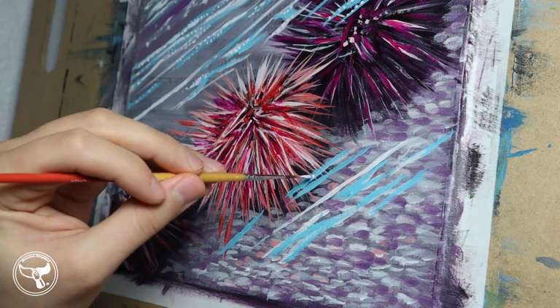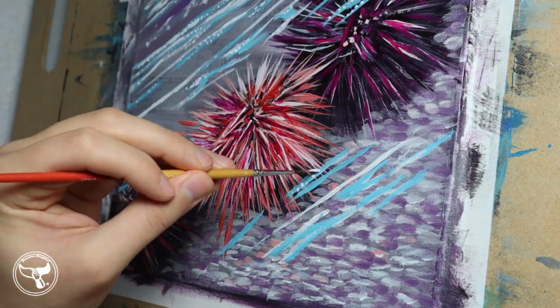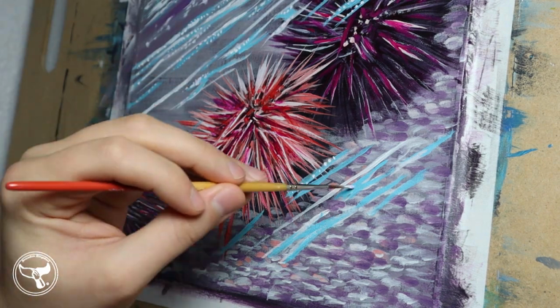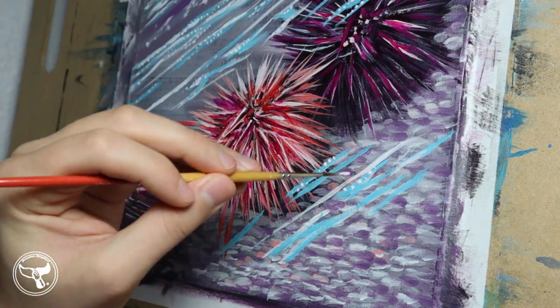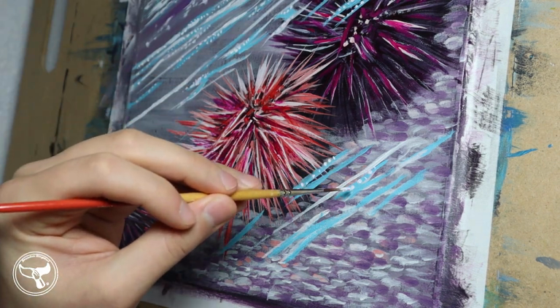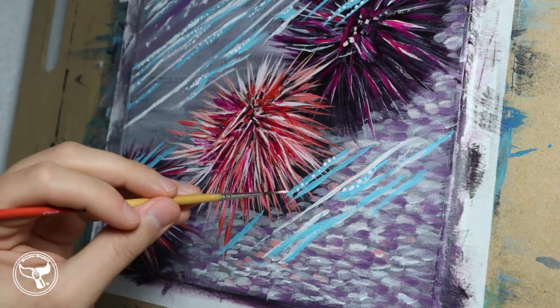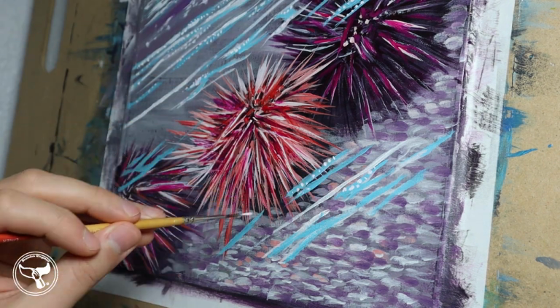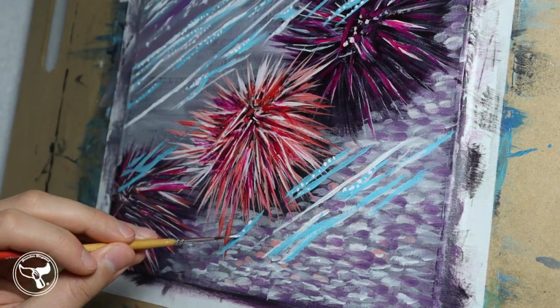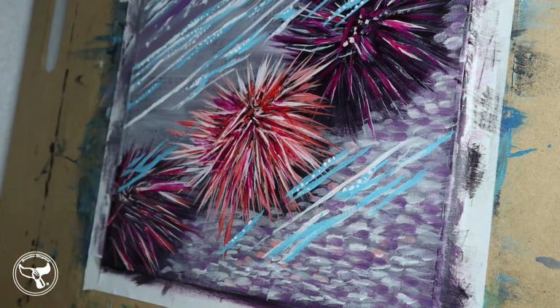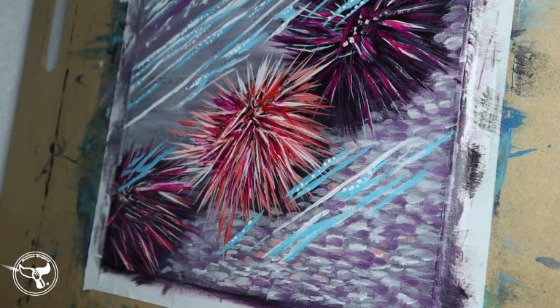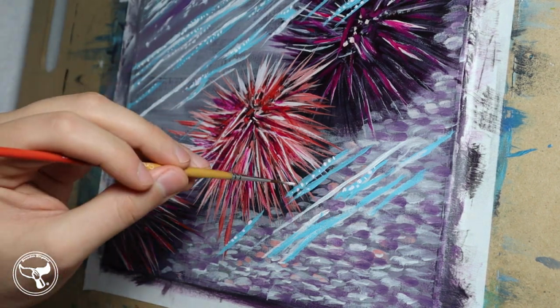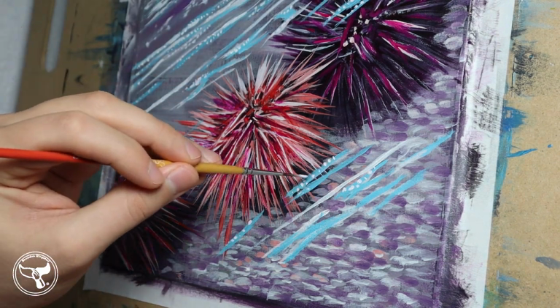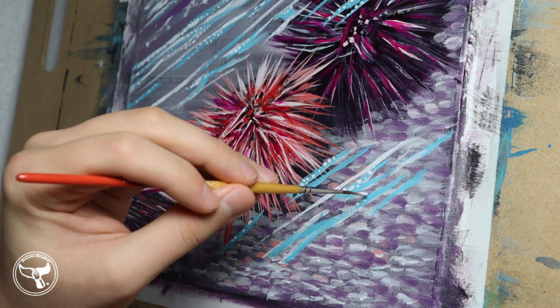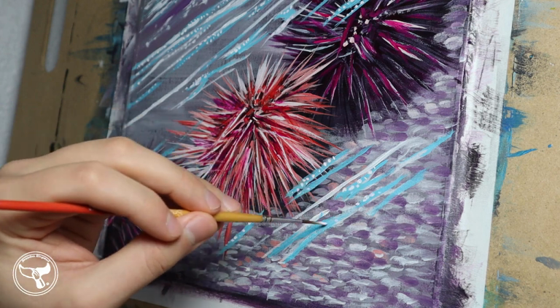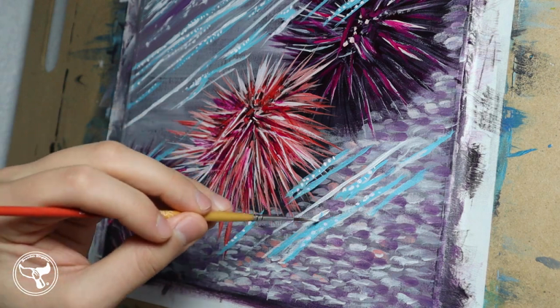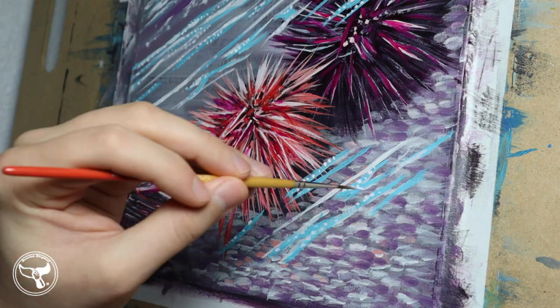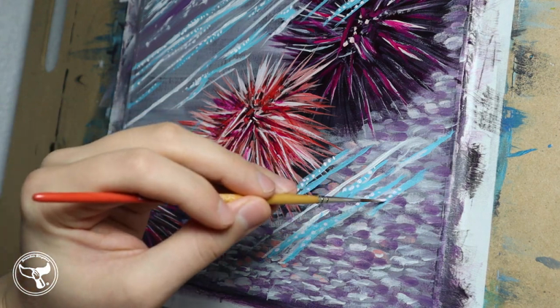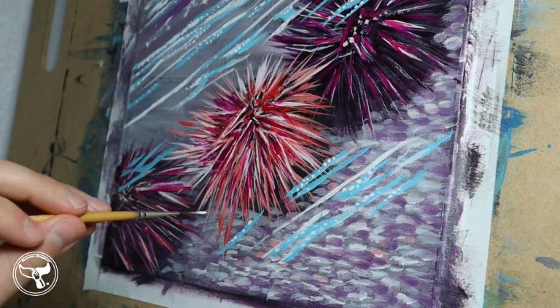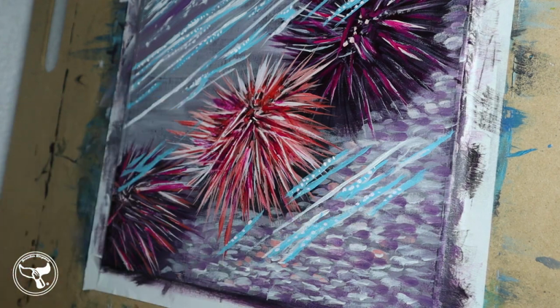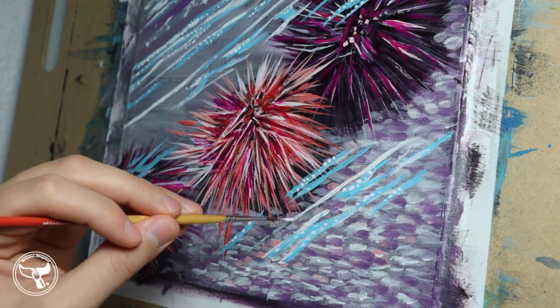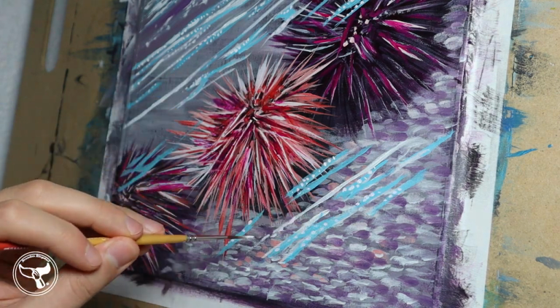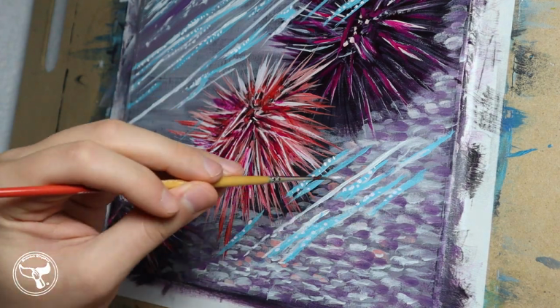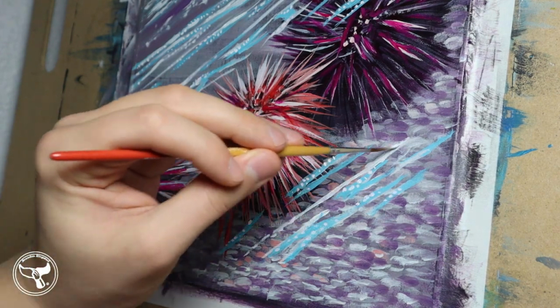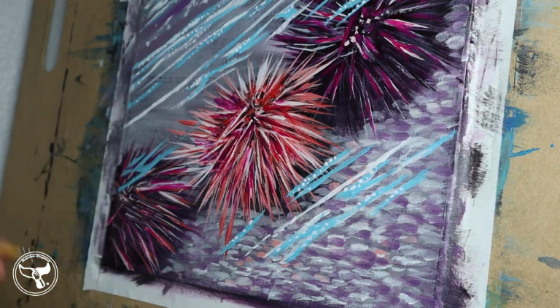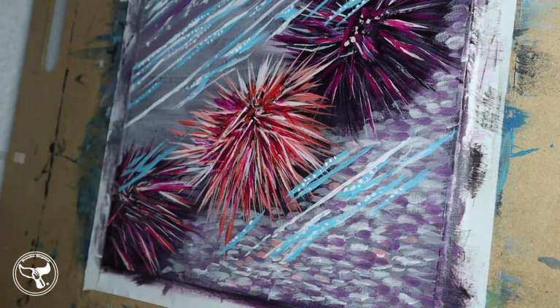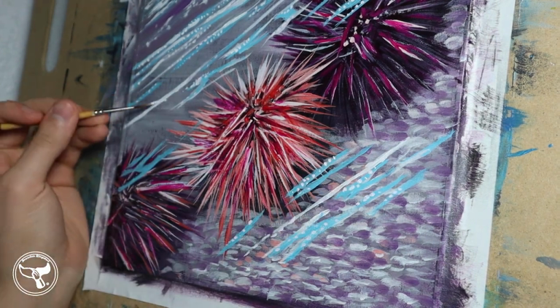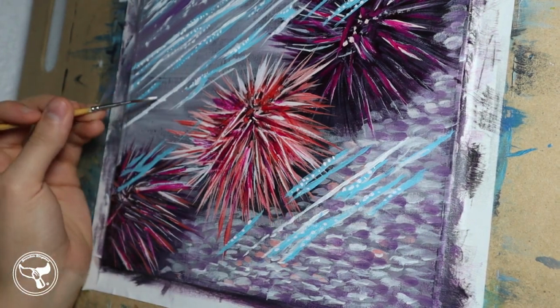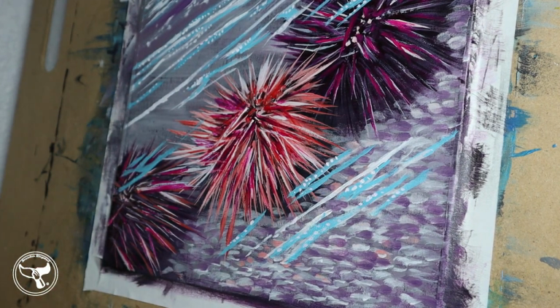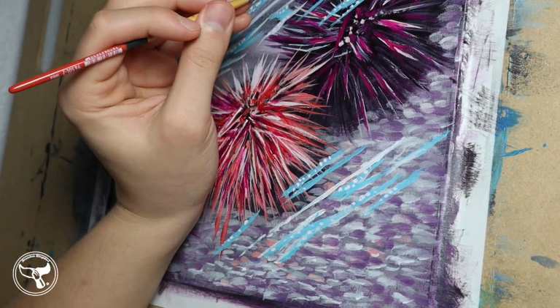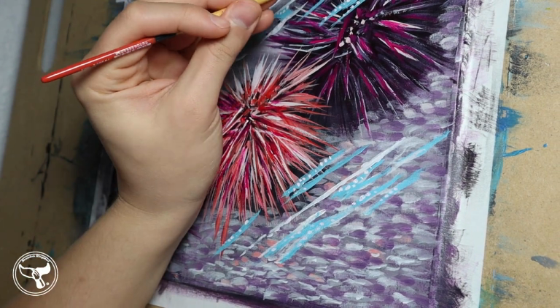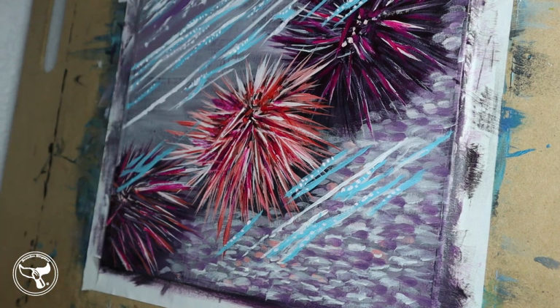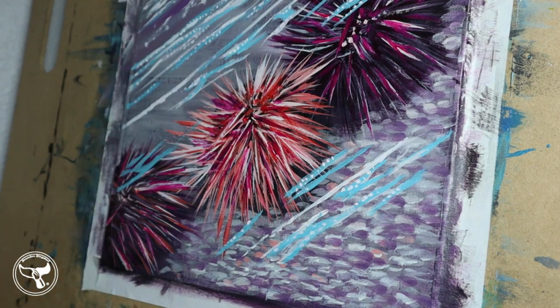And that was our adventure with the Red Sea Urchin. As the final details come into focus, I will call this adventure finished.